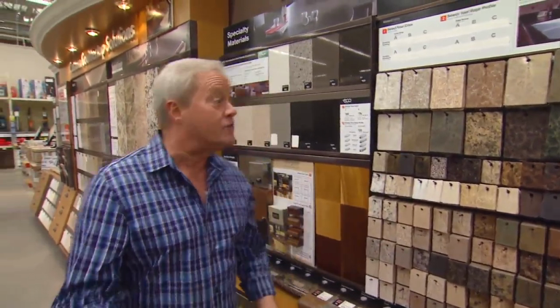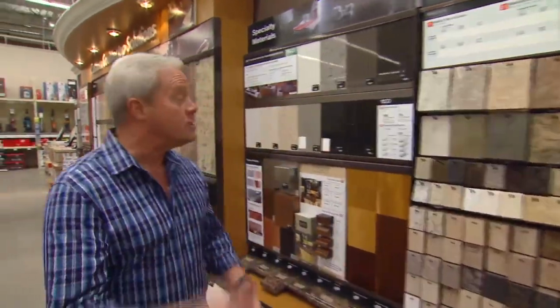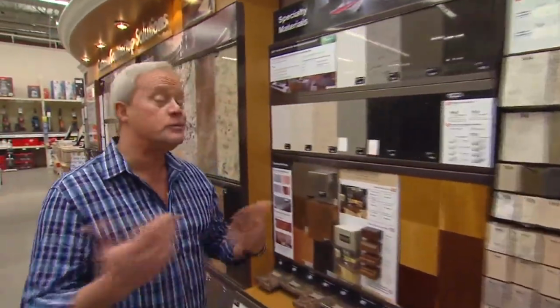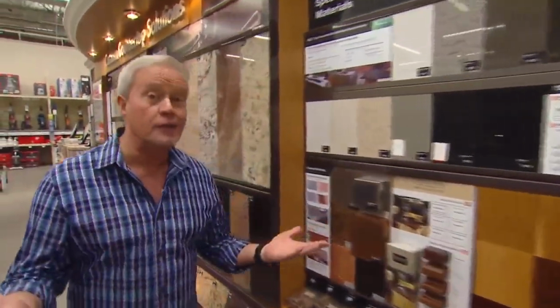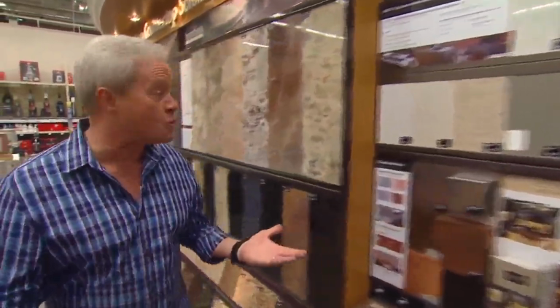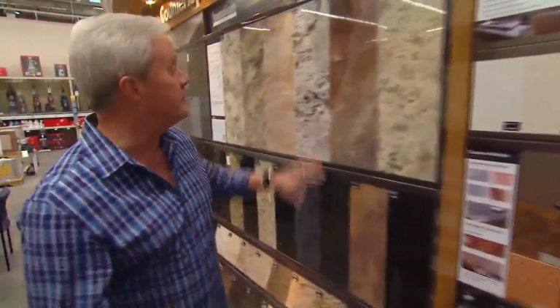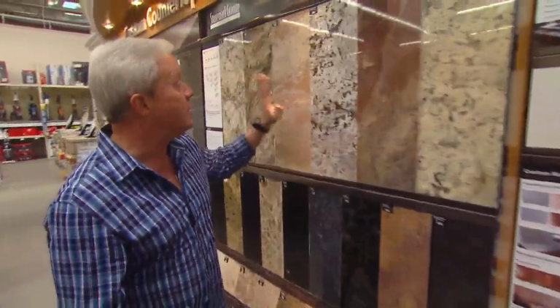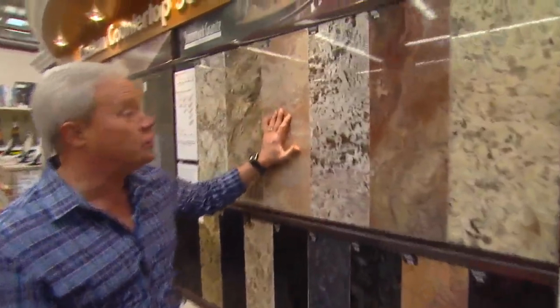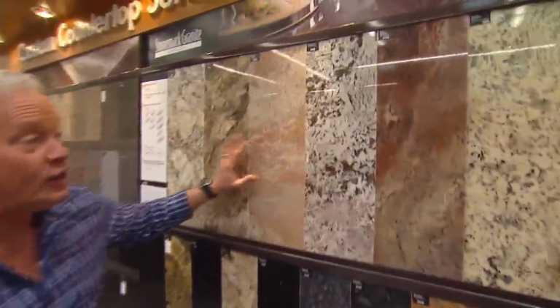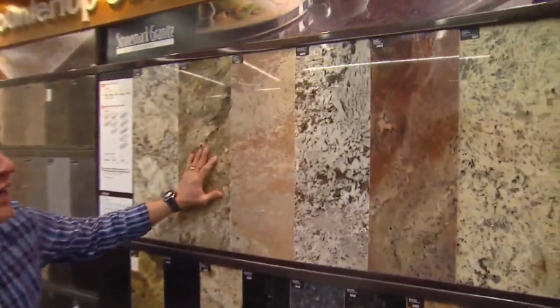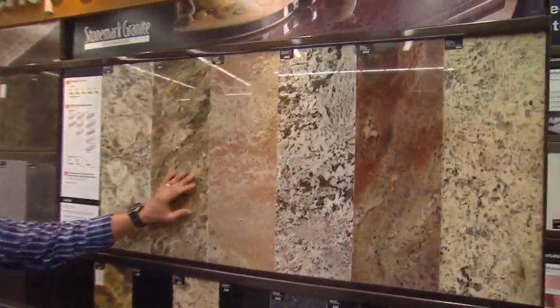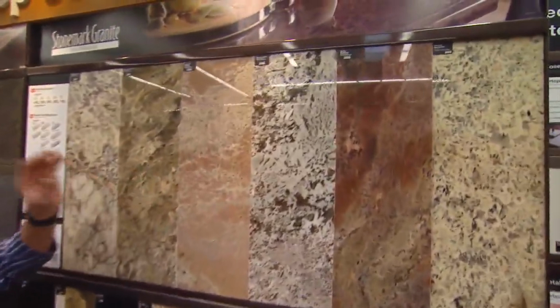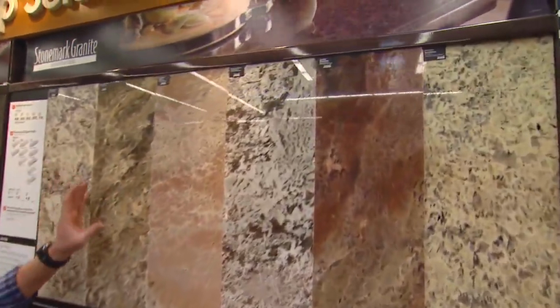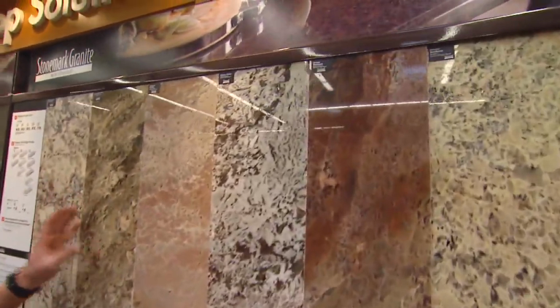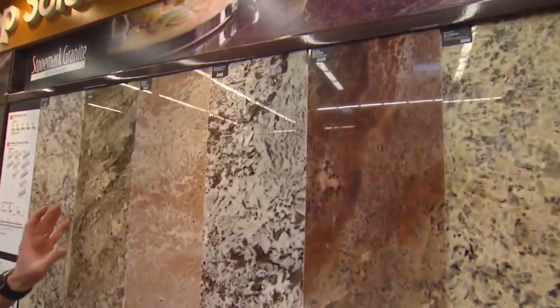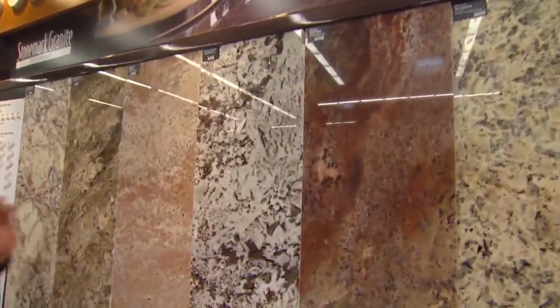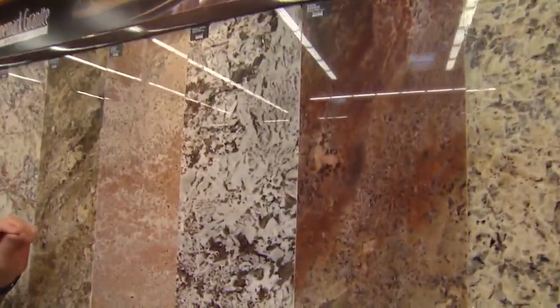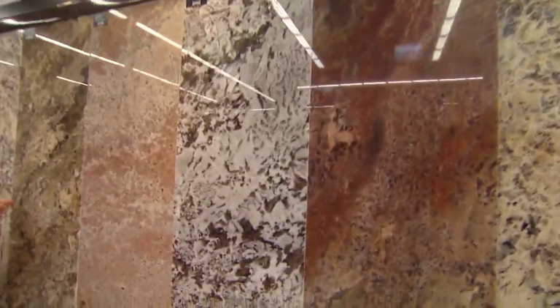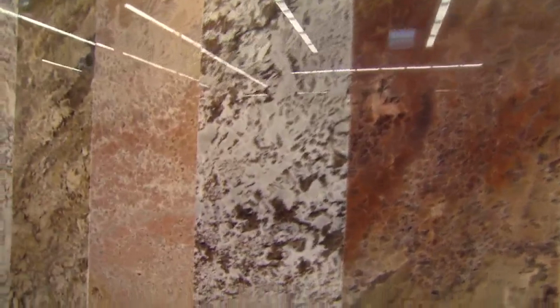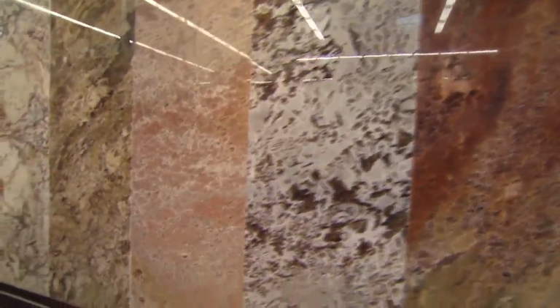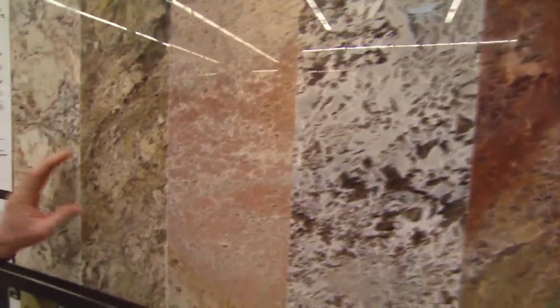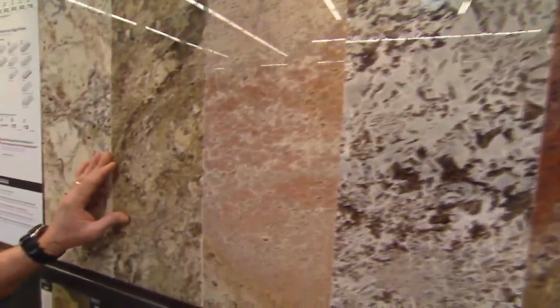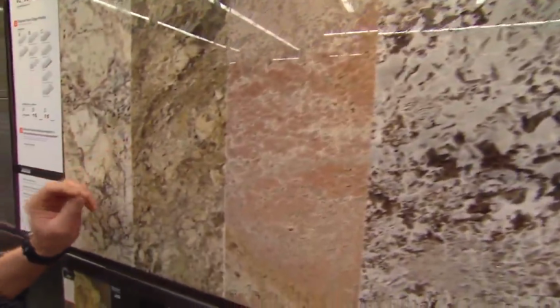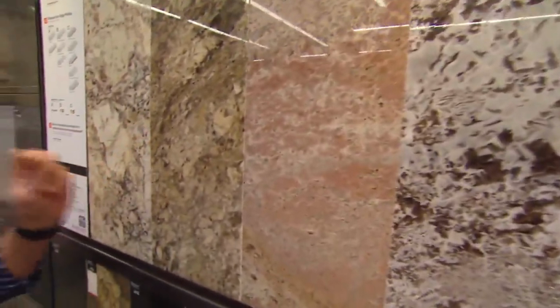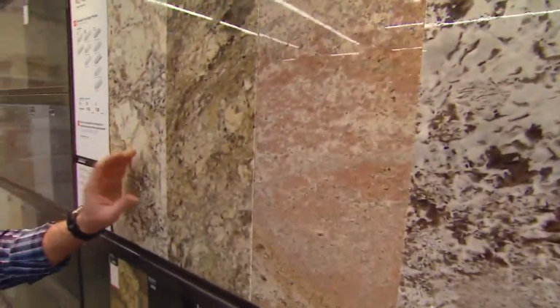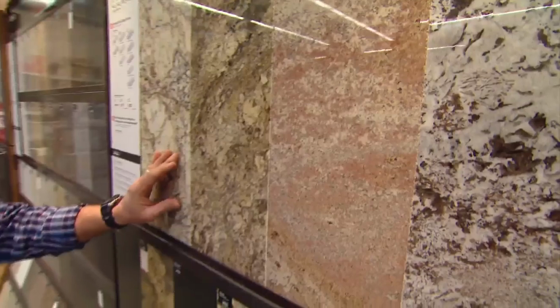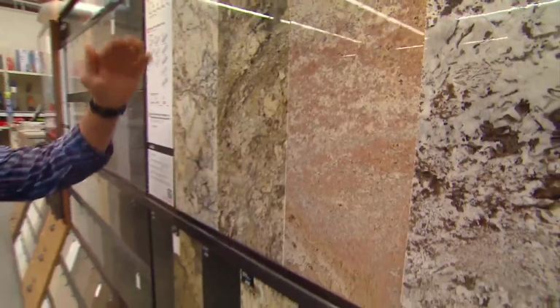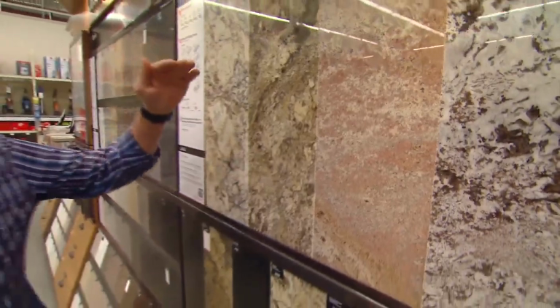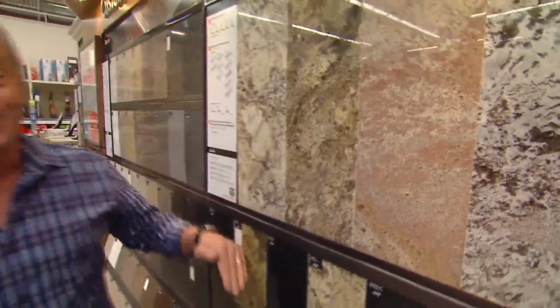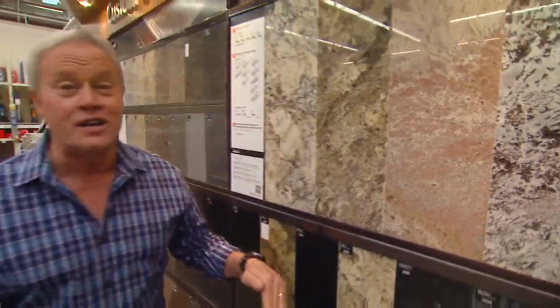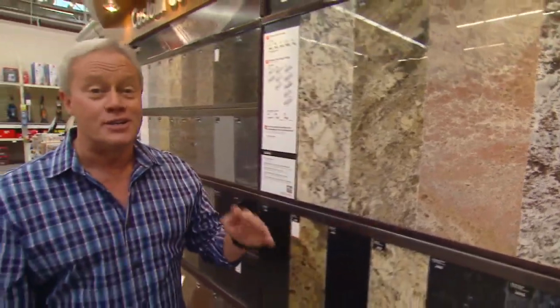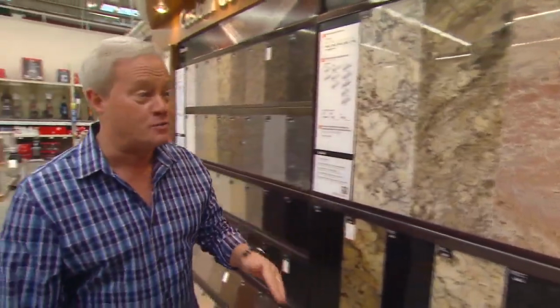Now, if you want to step up and spend a little bit more money, then you're looking at granite. Even though nowadays it's a lot cheaper than it used to be, because the fabrication process has gotten so fine-tuned to bring that cost down considerably.